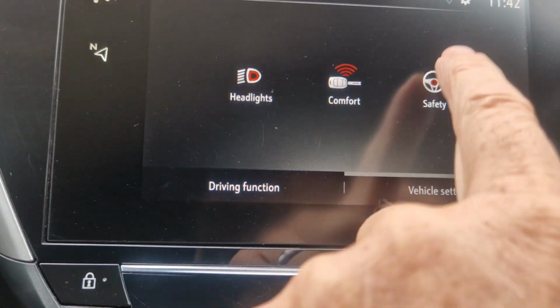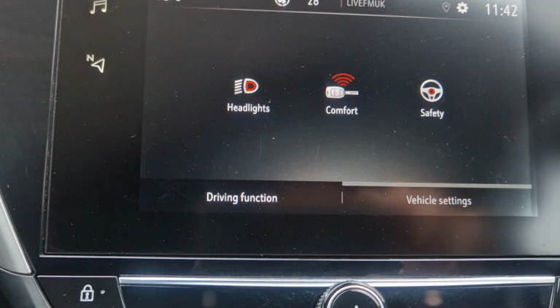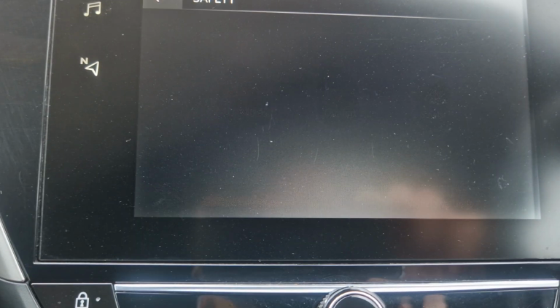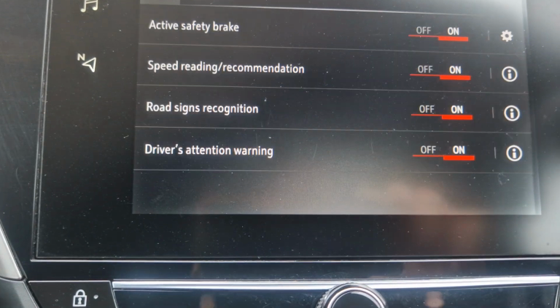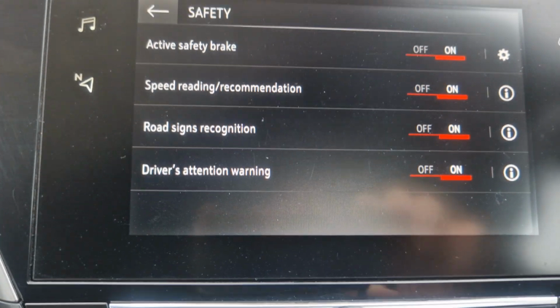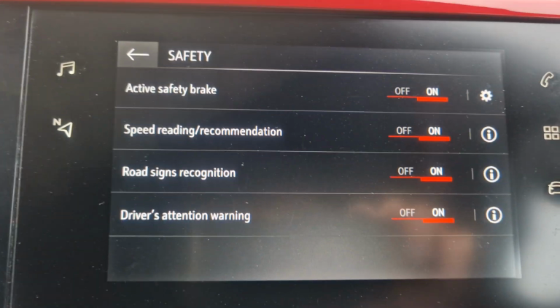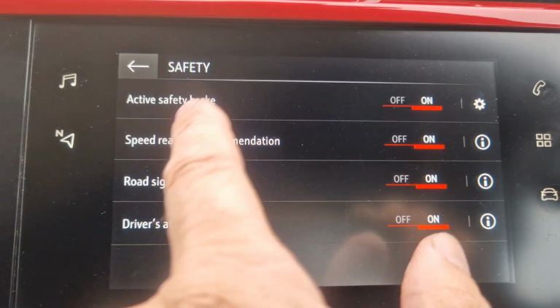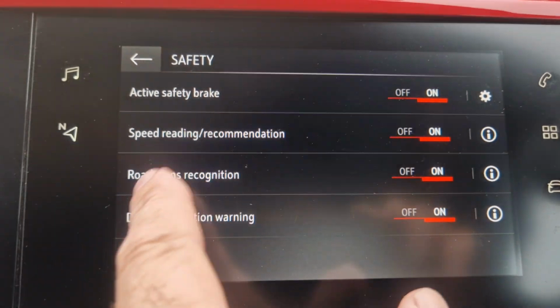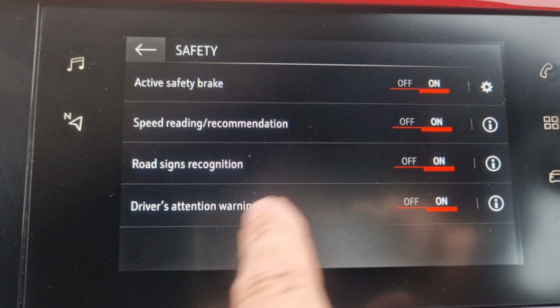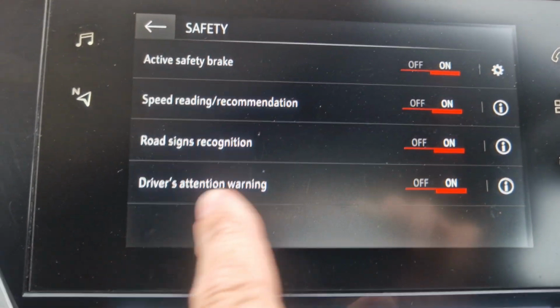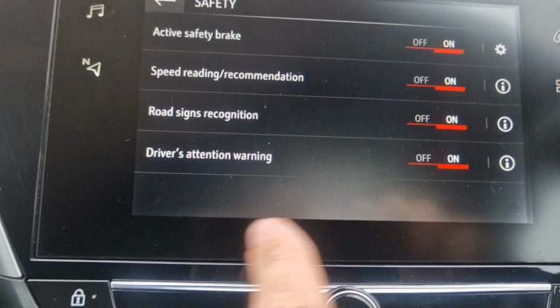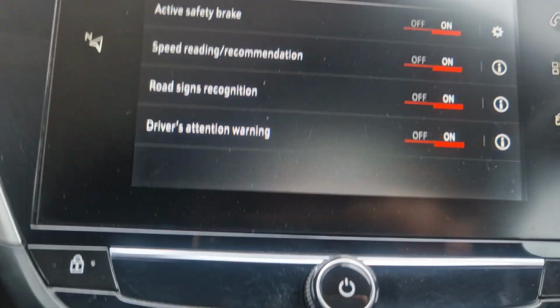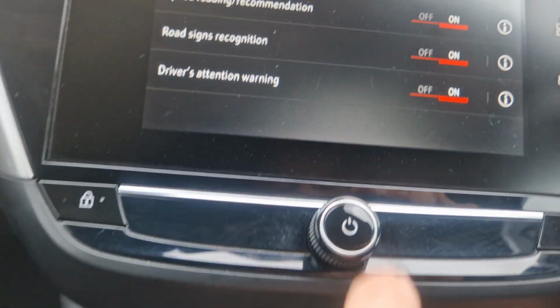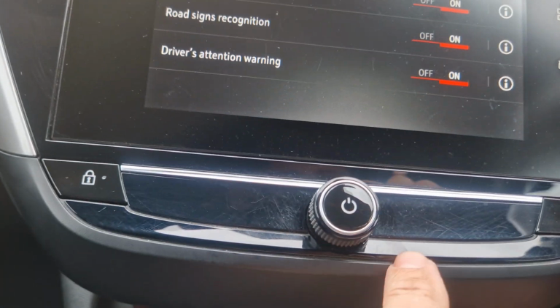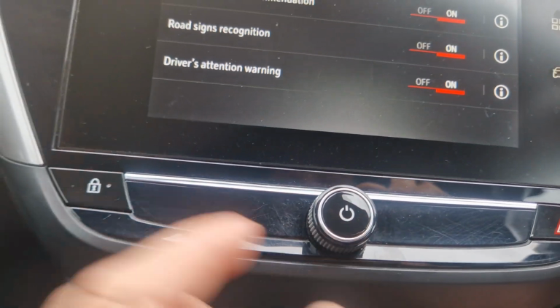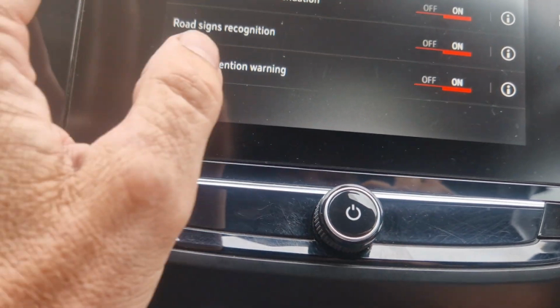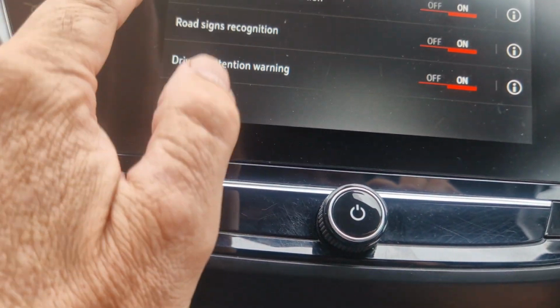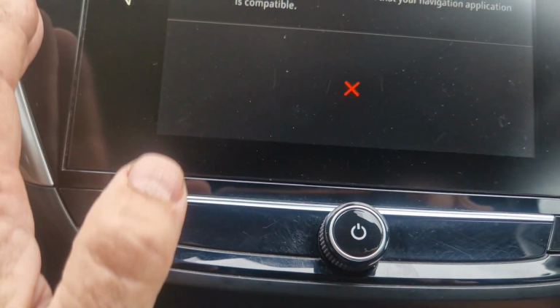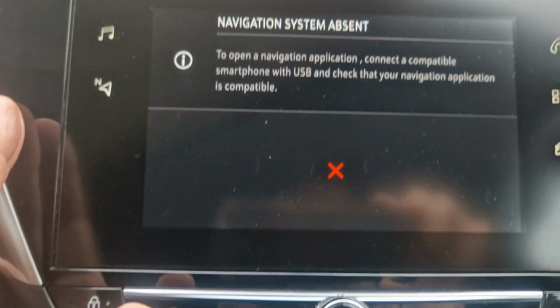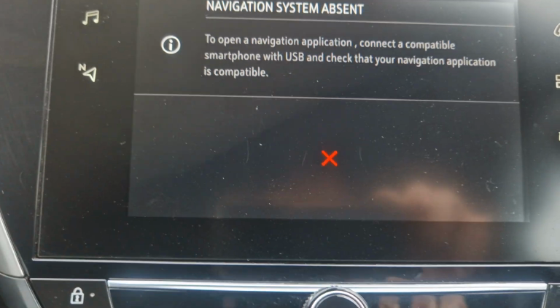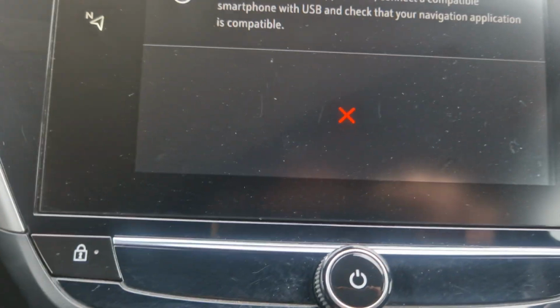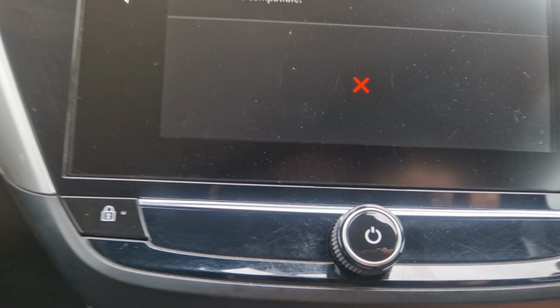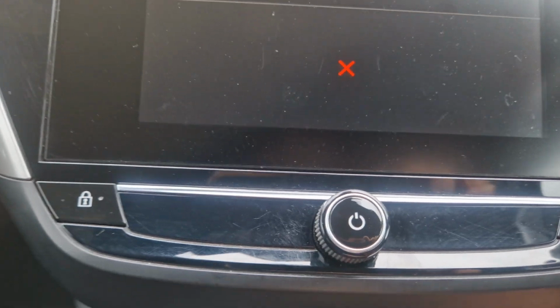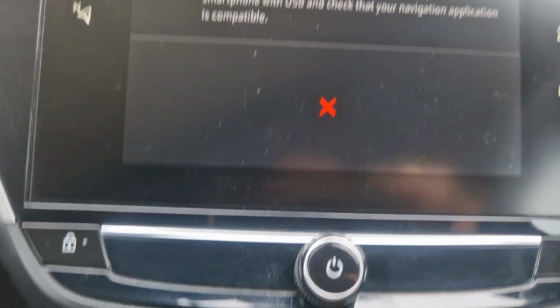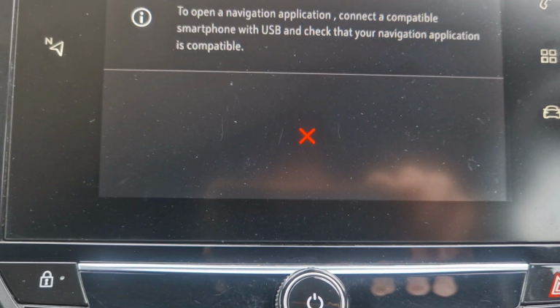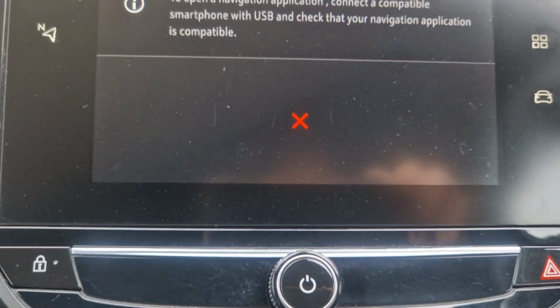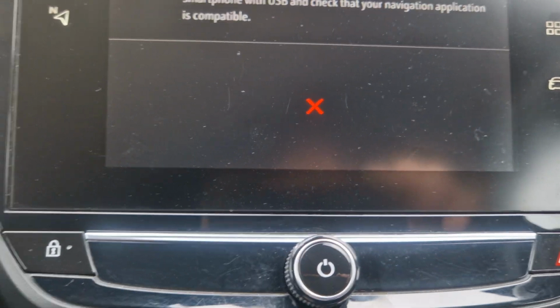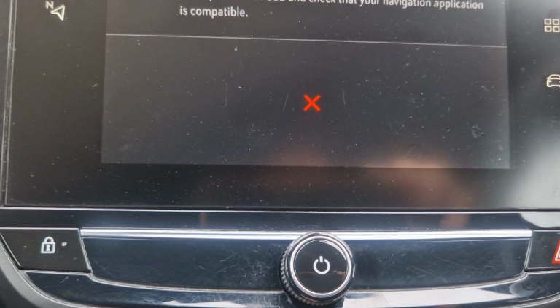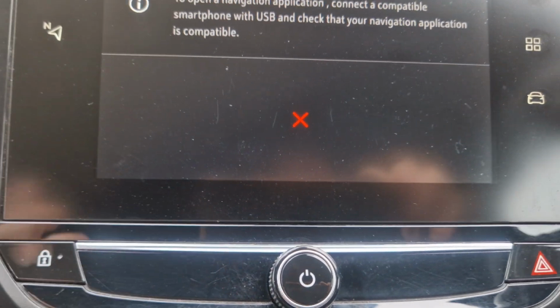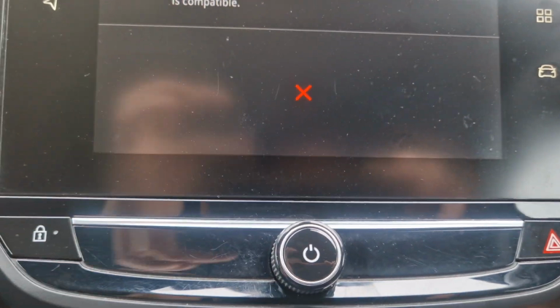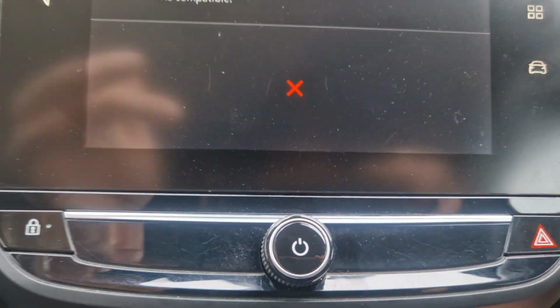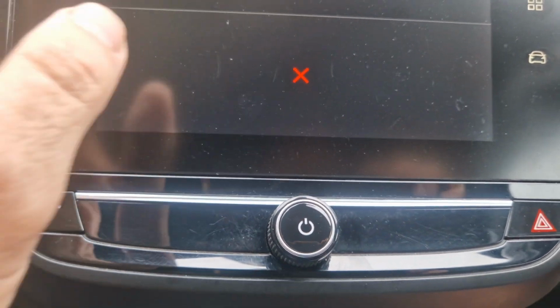You've got safety features including safety brakes and driver warning. And what you do is plug your phone into the system and it'll read the sat nav off your phone.